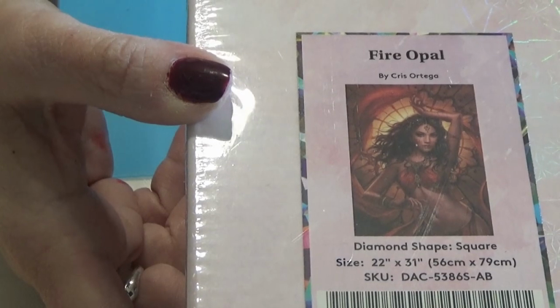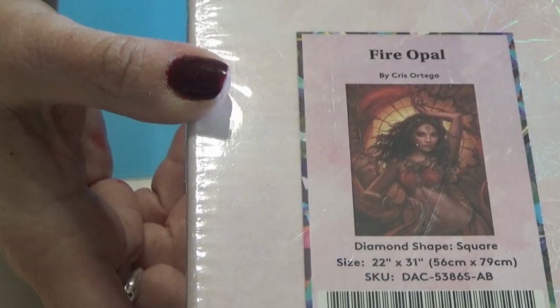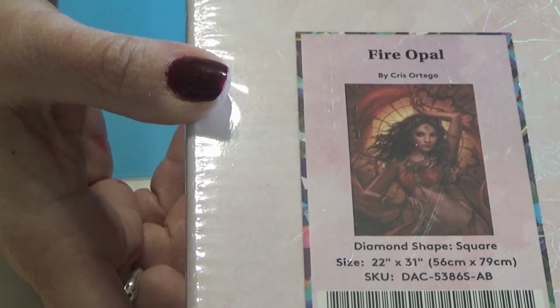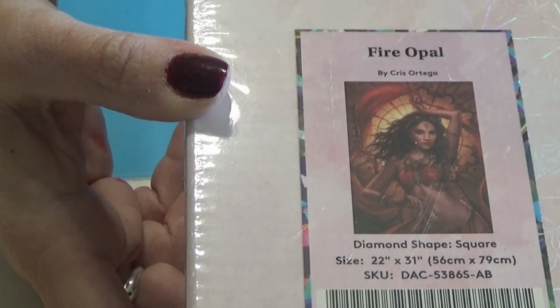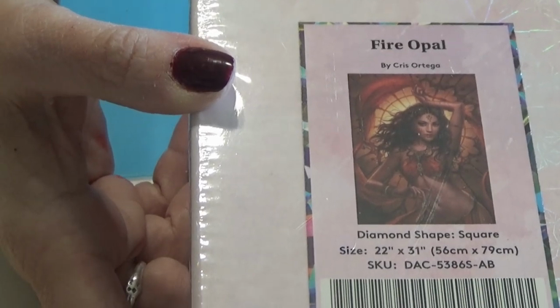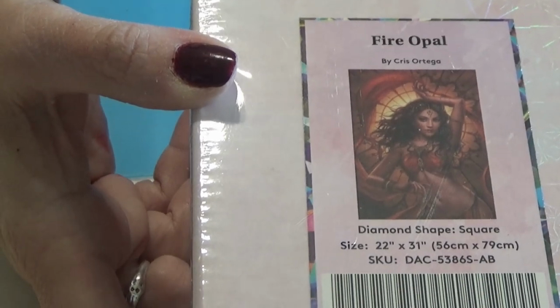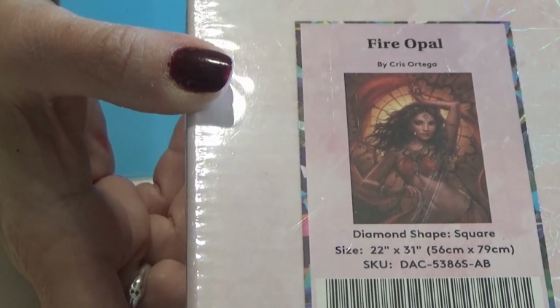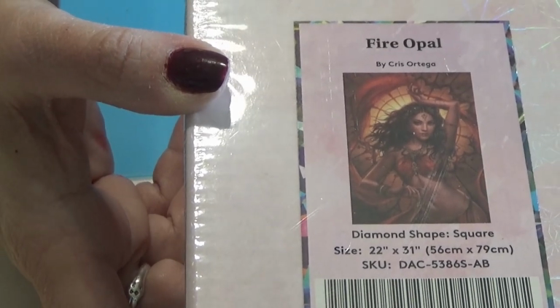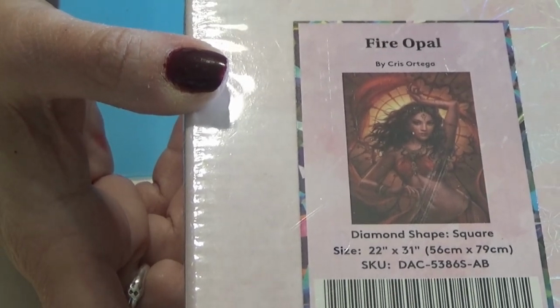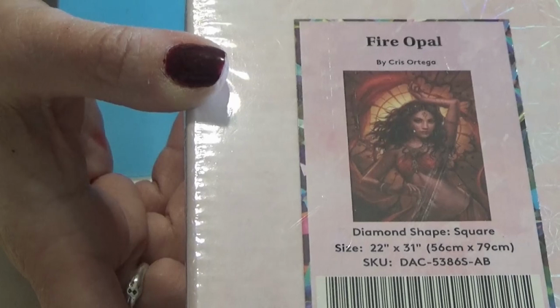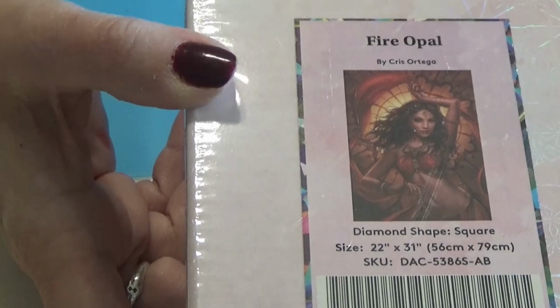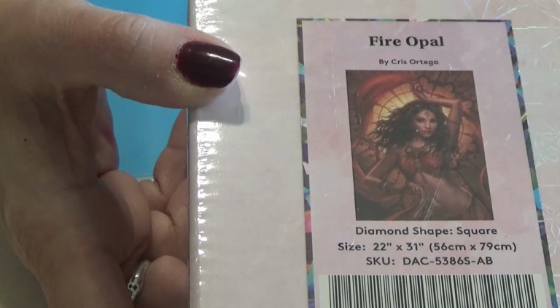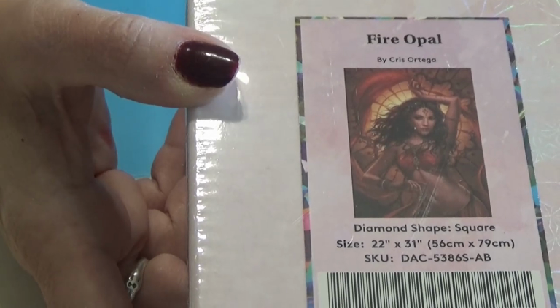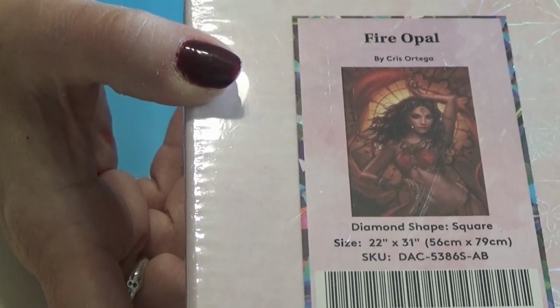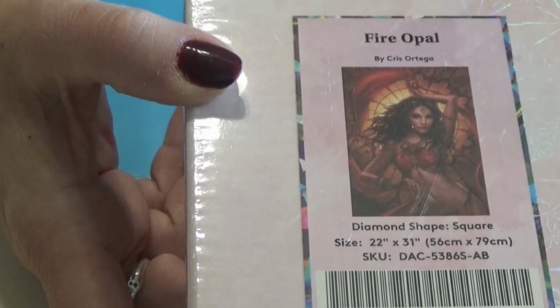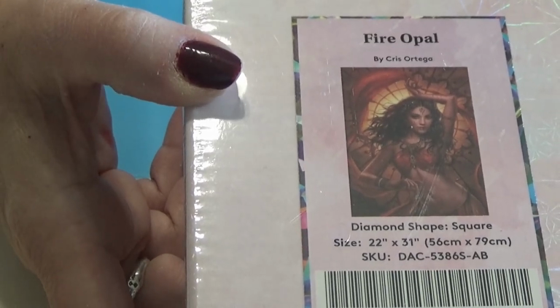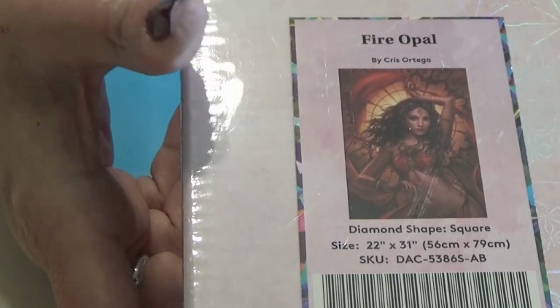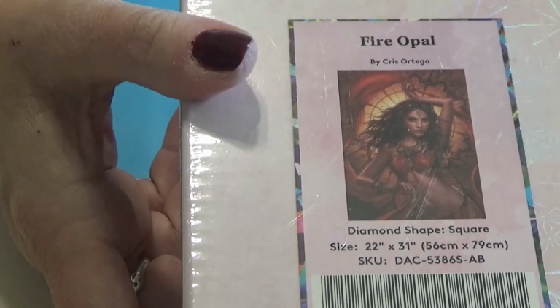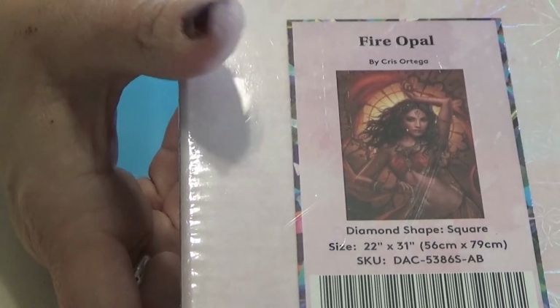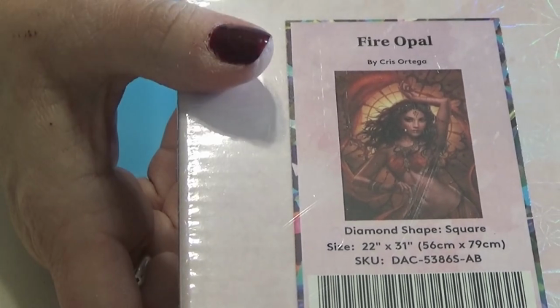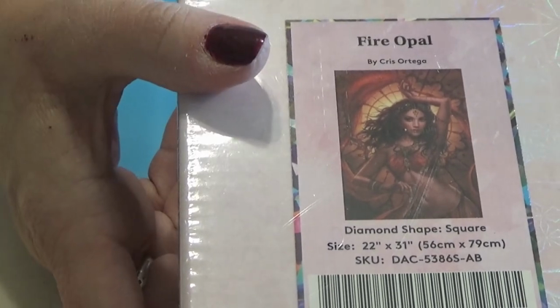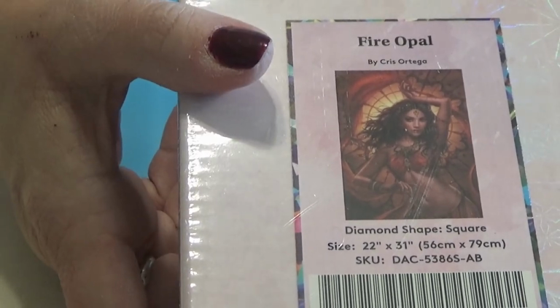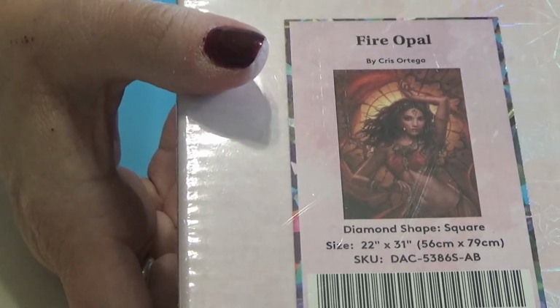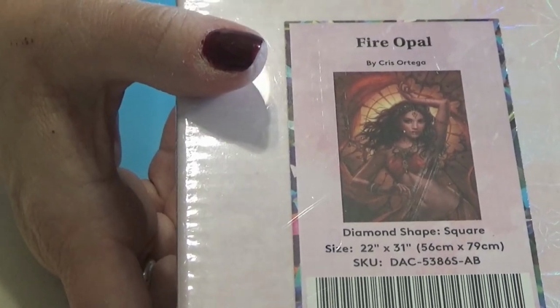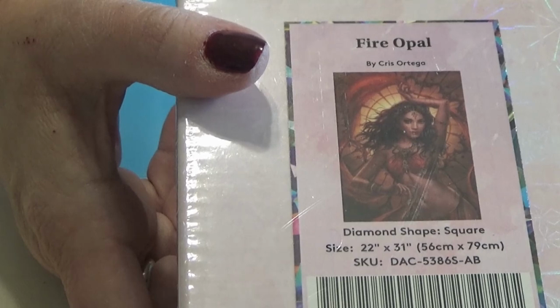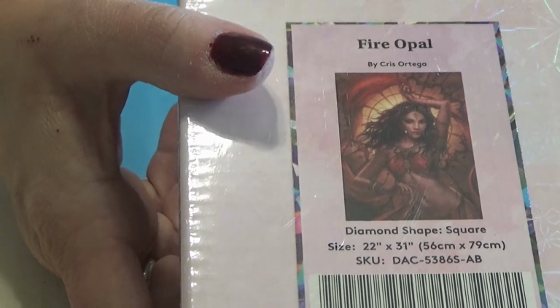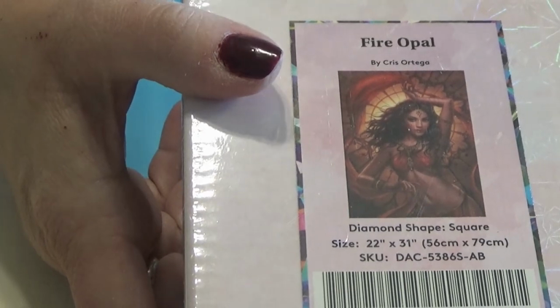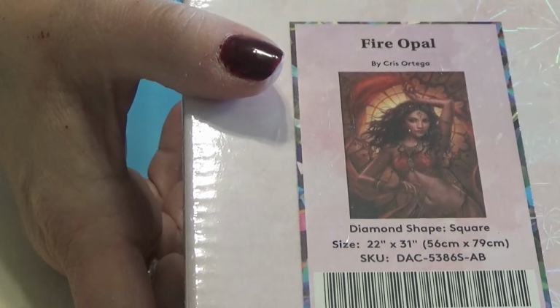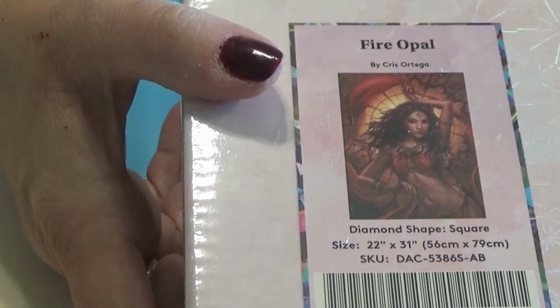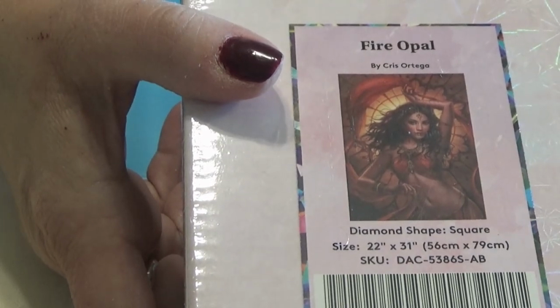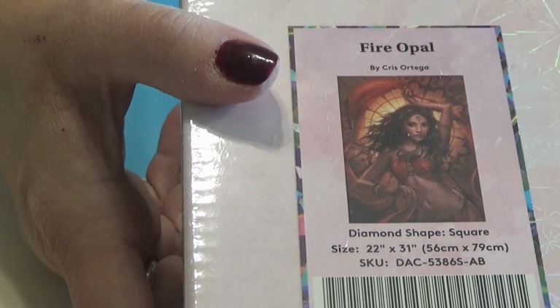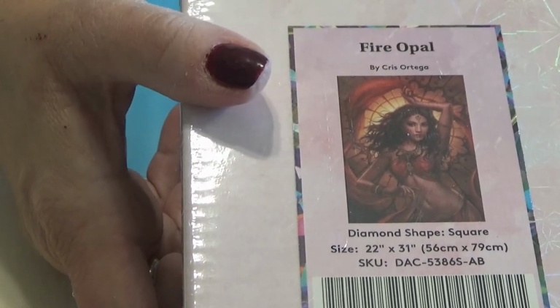Hi Diamond Divas! I have another Diamond Art Club purchase from Black Friday group back in November, and this is a square diamond painting.